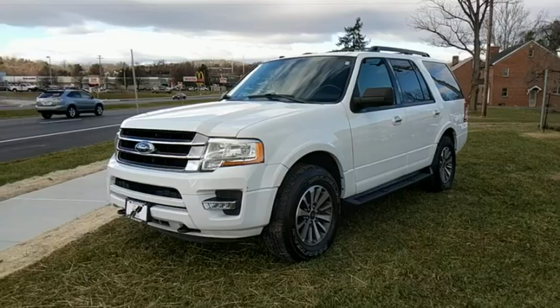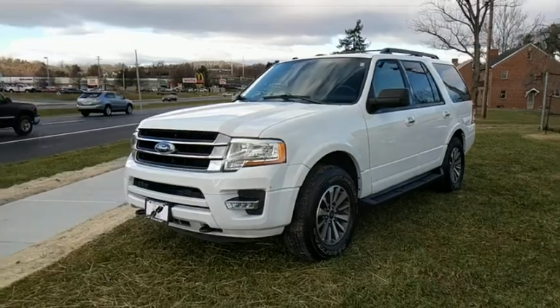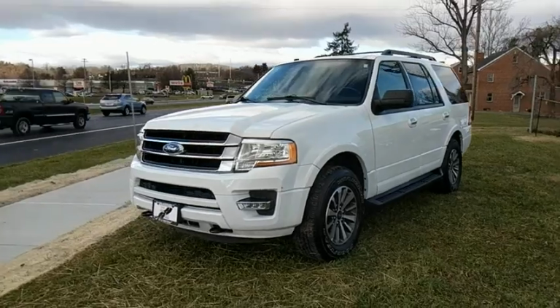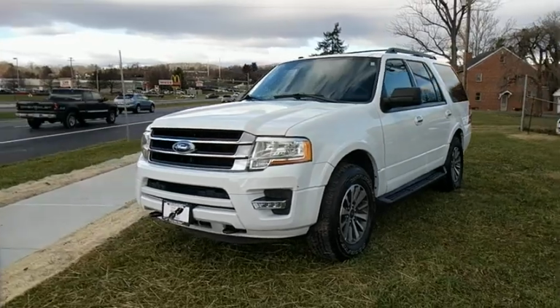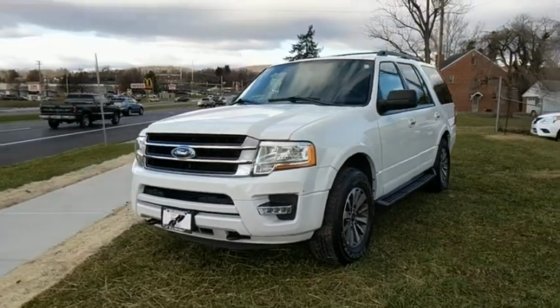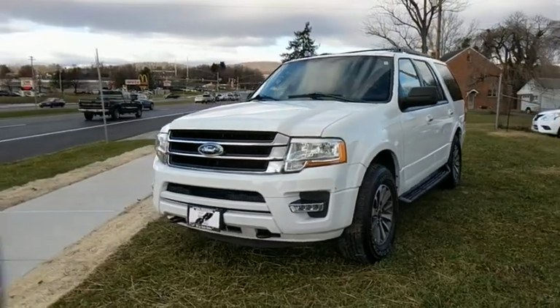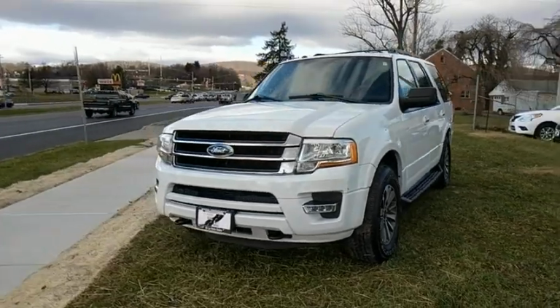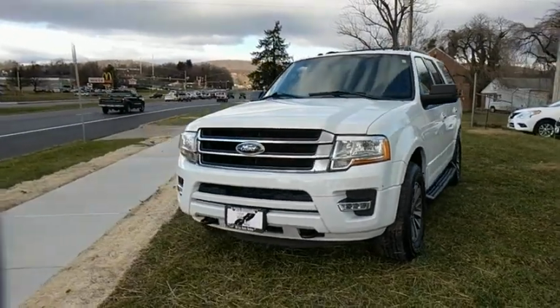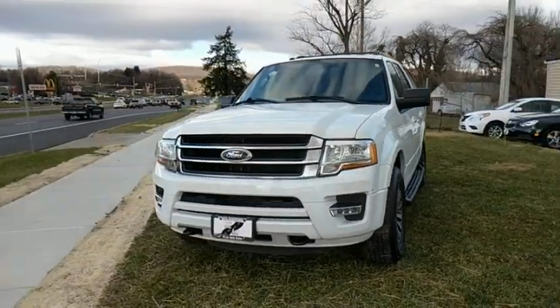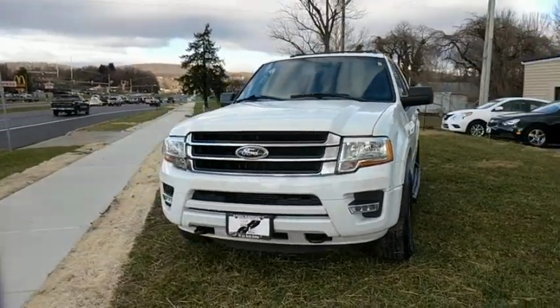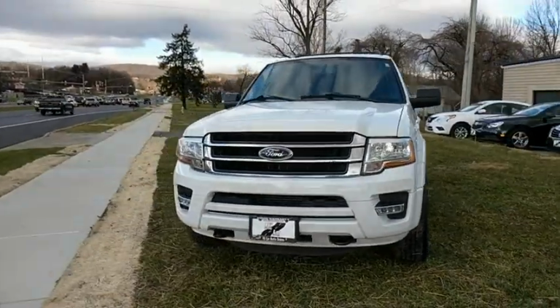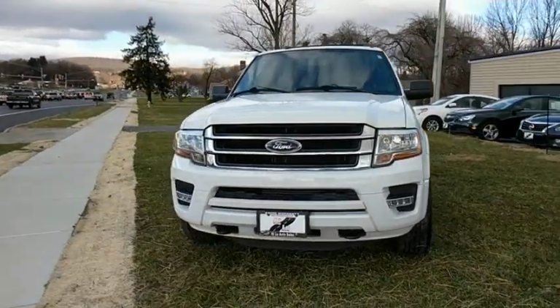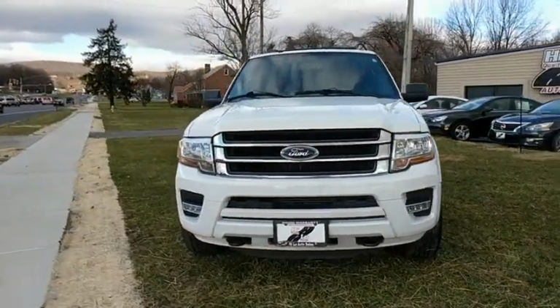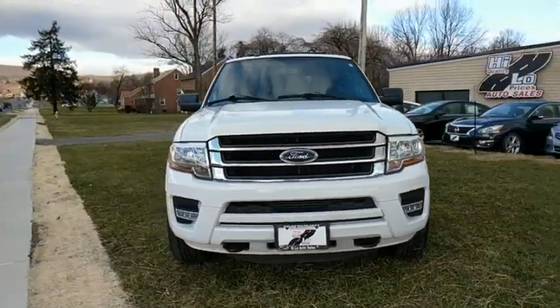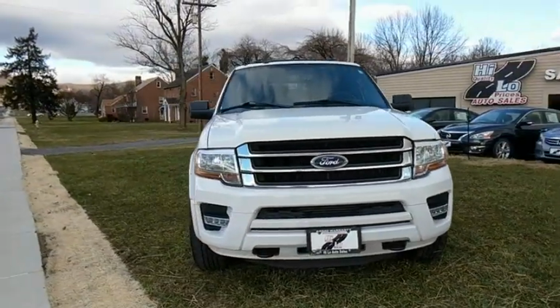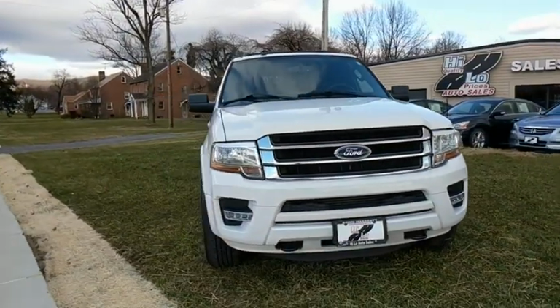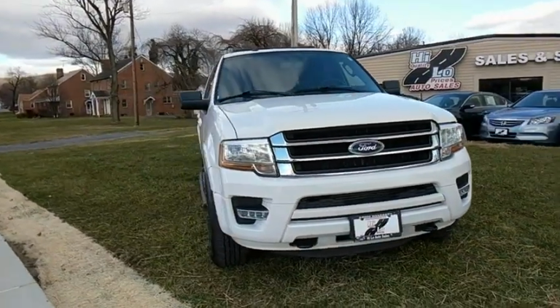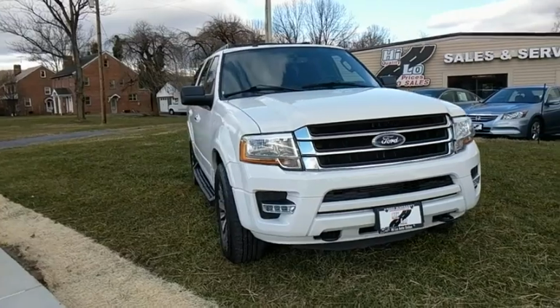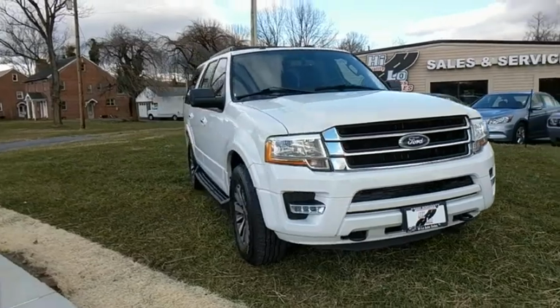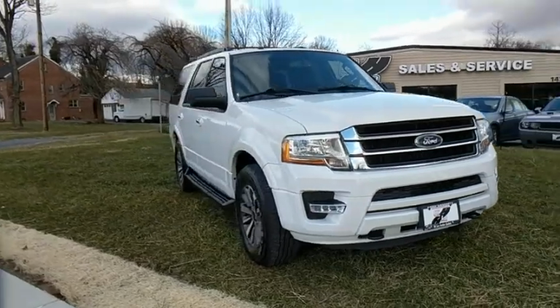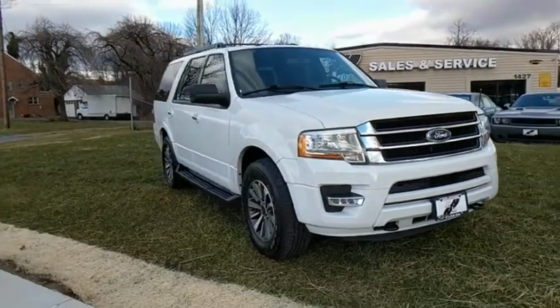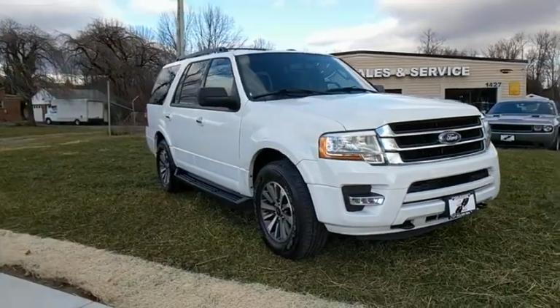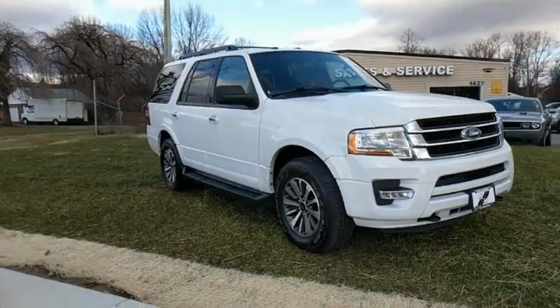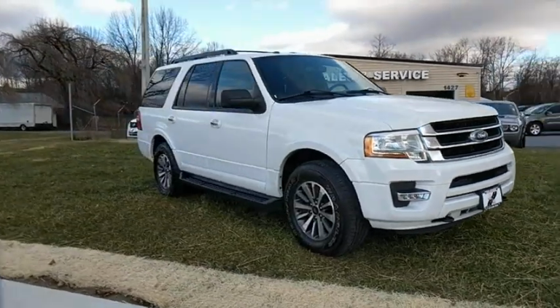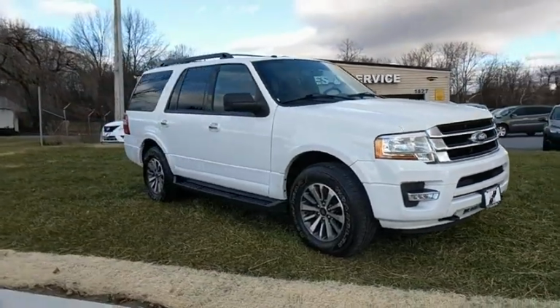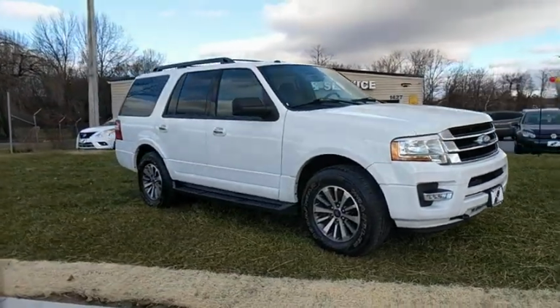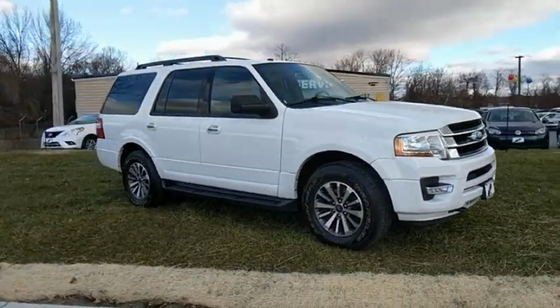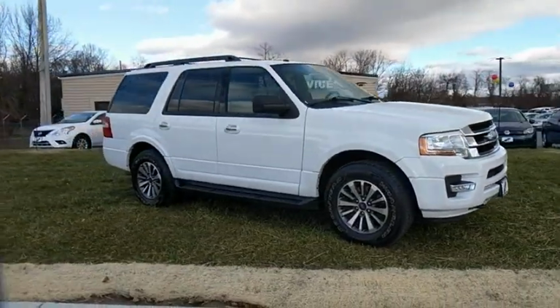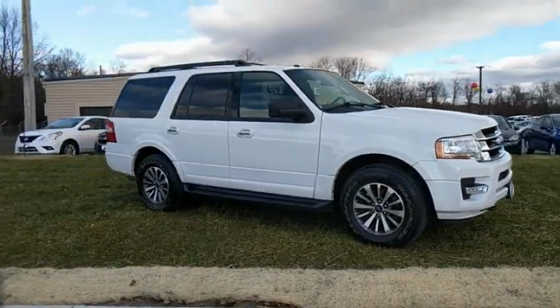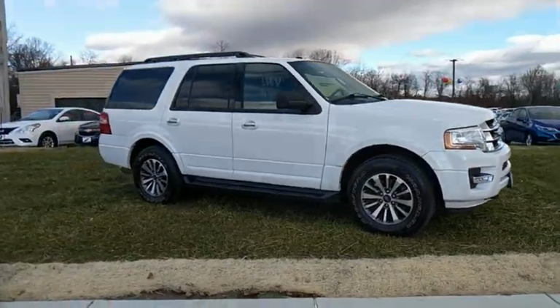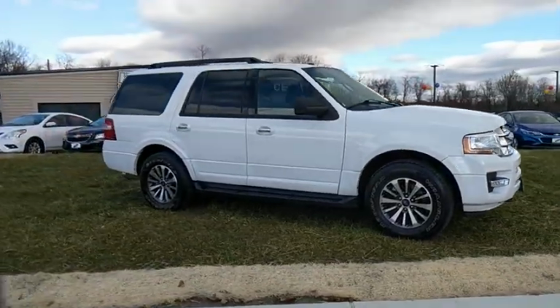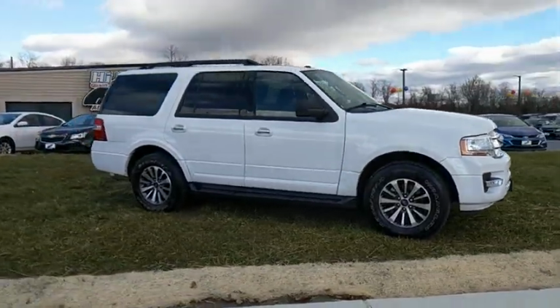The 2017 Ford Expedition. Powerful, controlled, resourceful. Expedition. This vehicle has less than 45,000 miles.